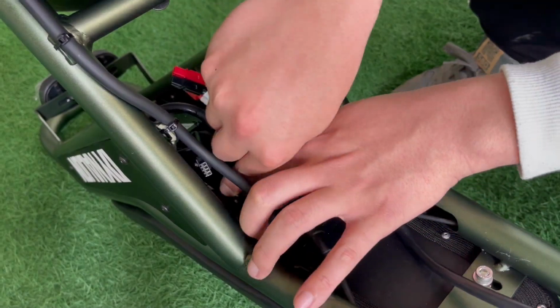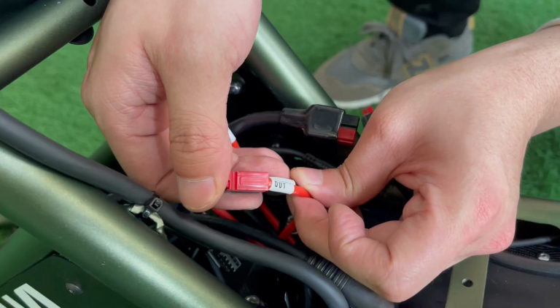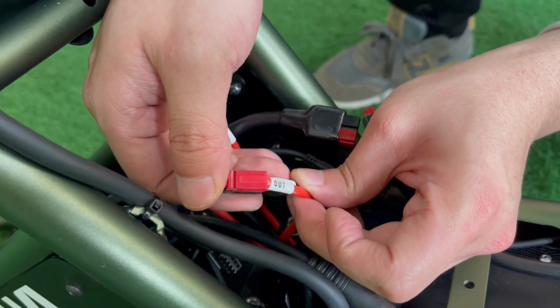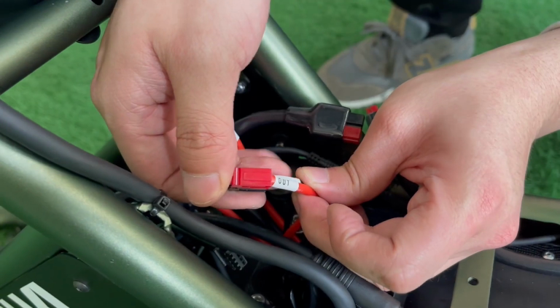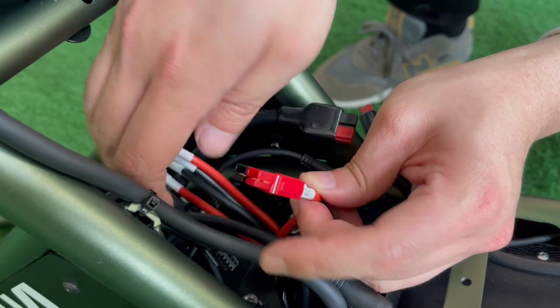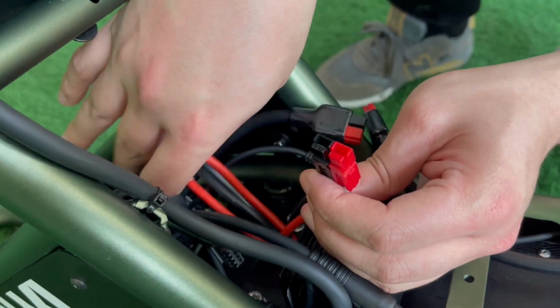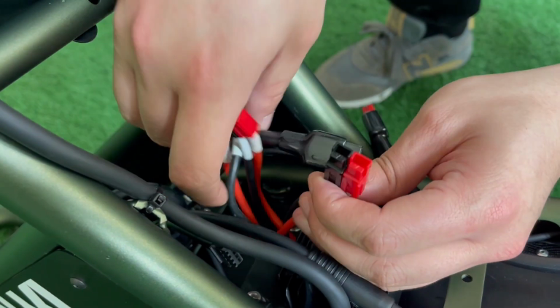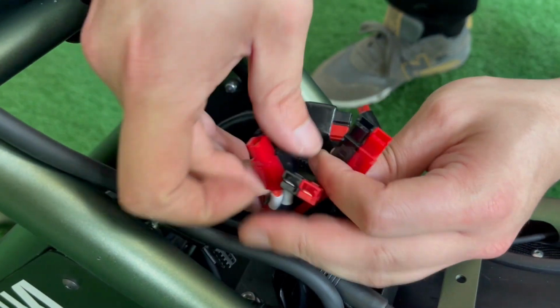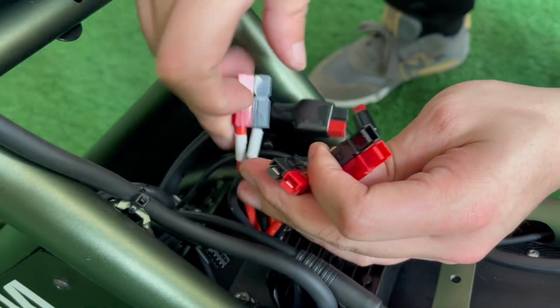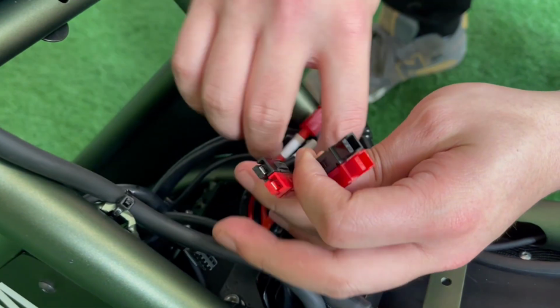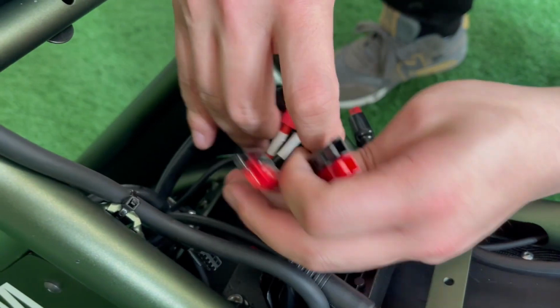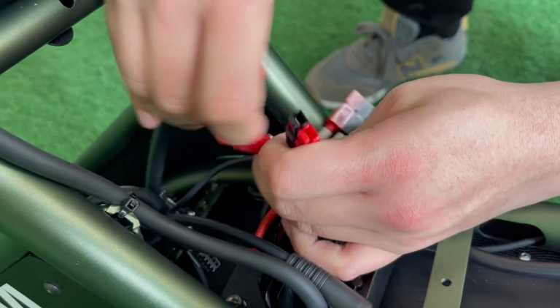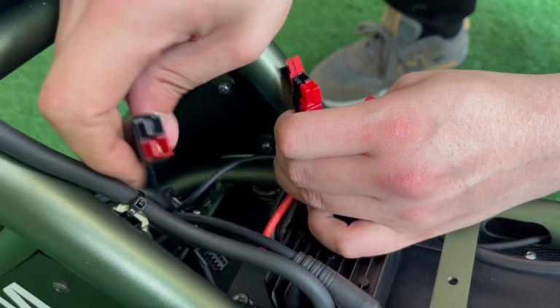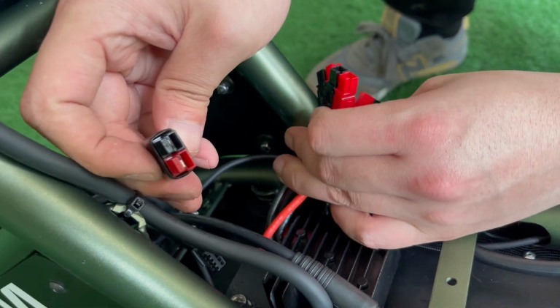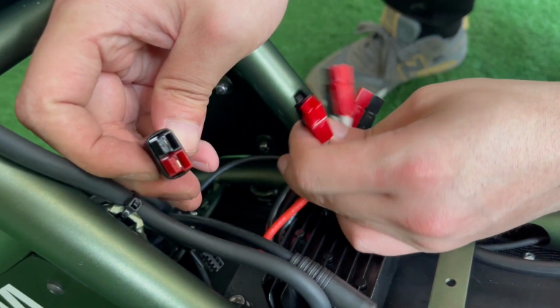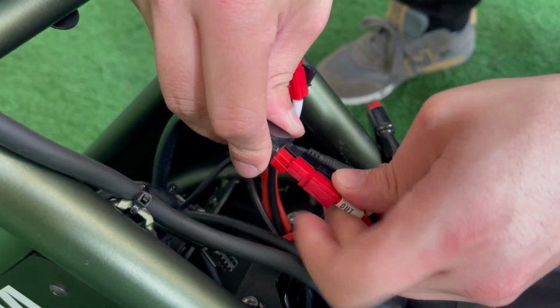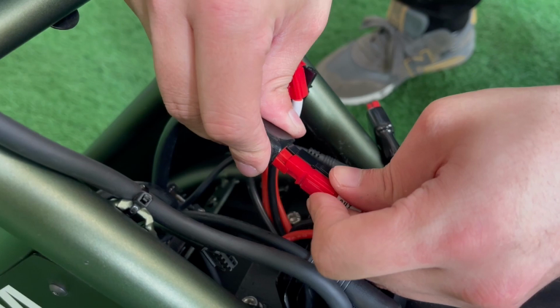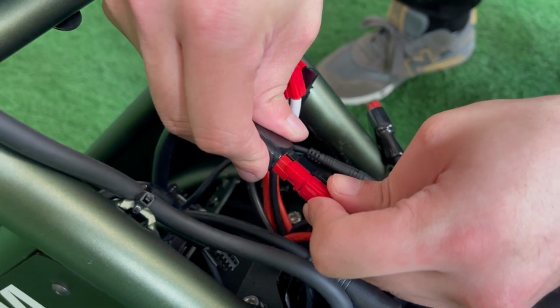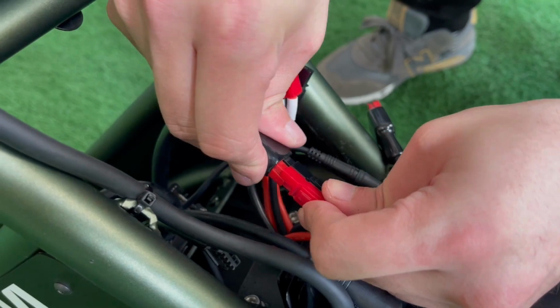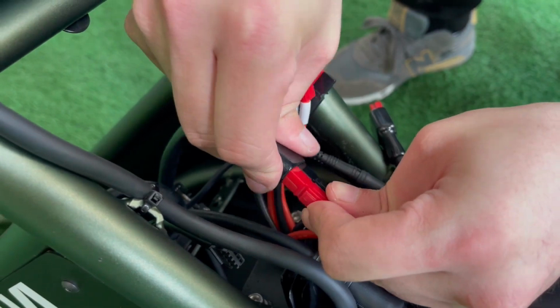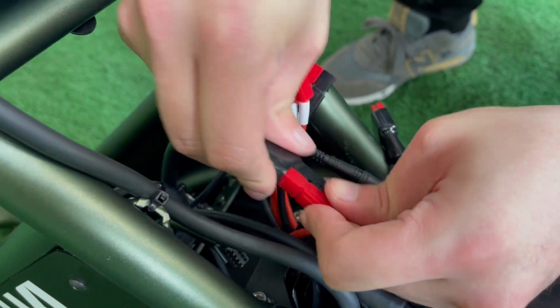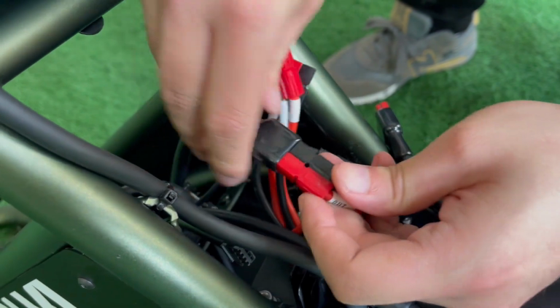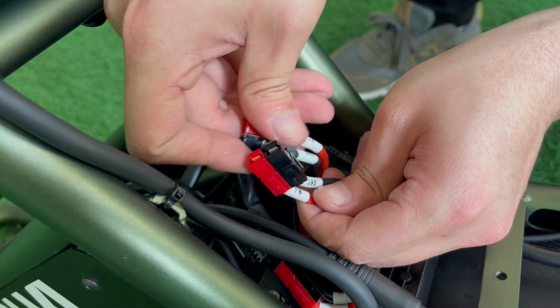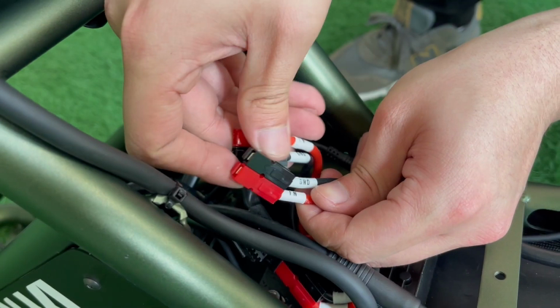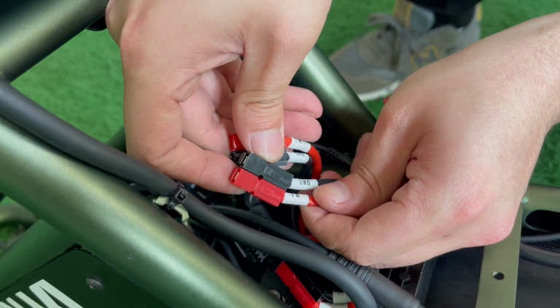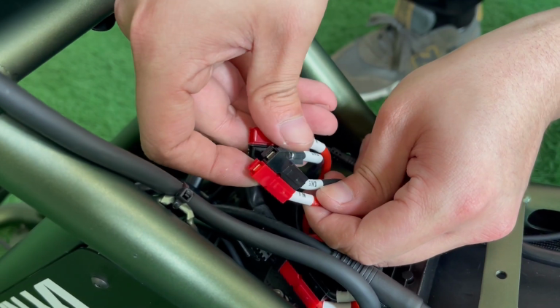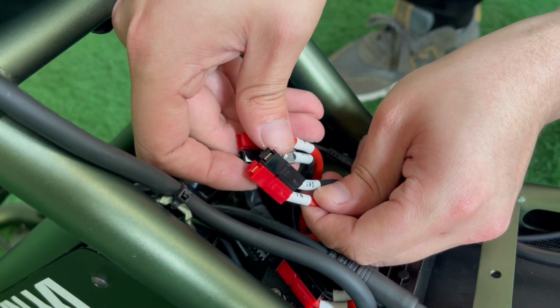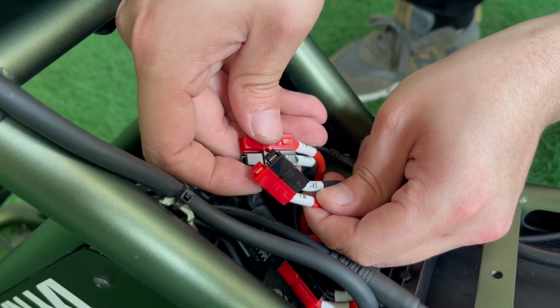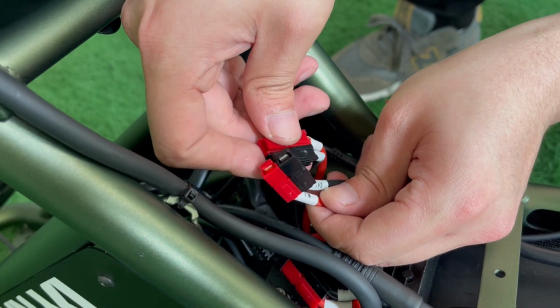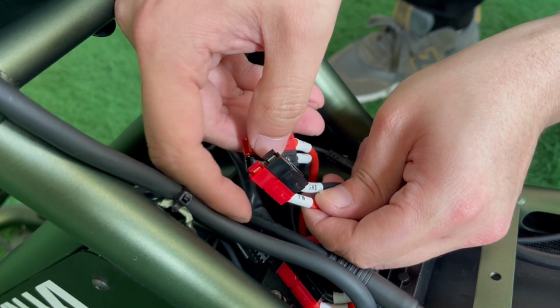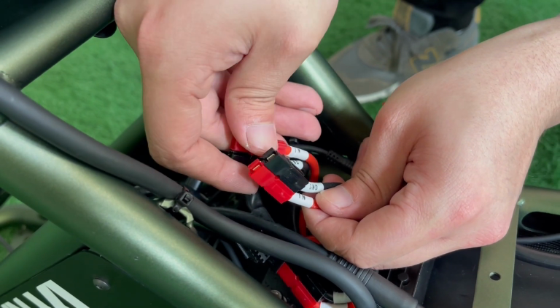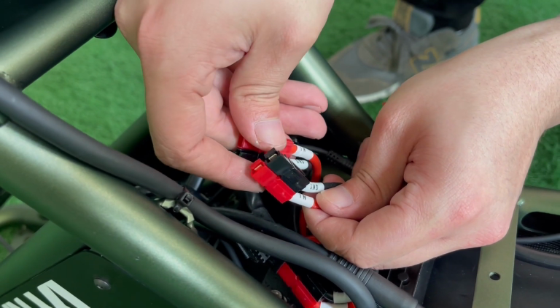Connect the wire marked out to the controller. Then connect the two wires marked in to the two batteries.